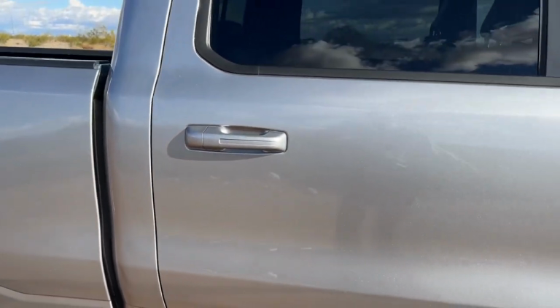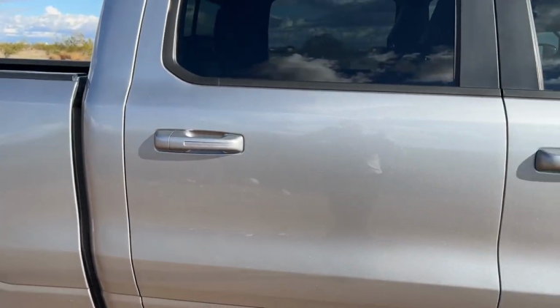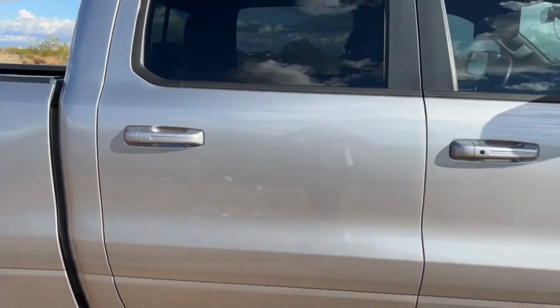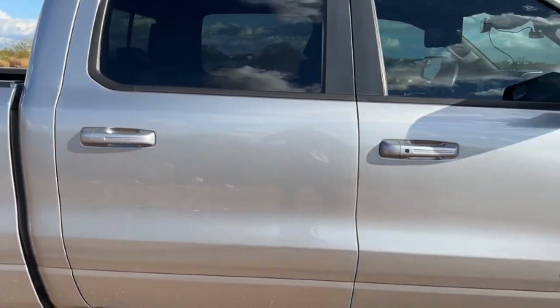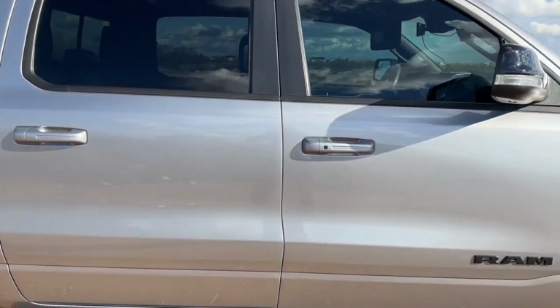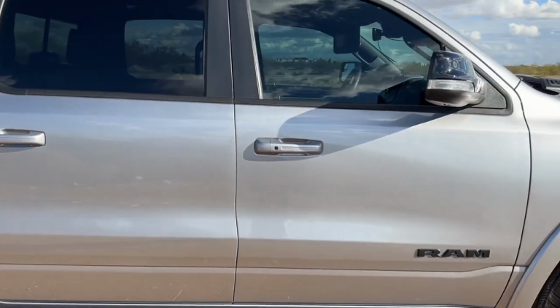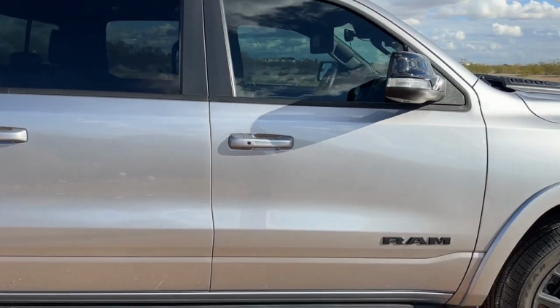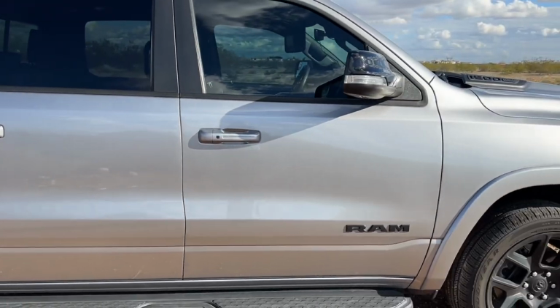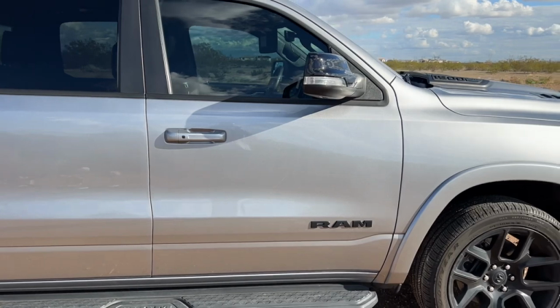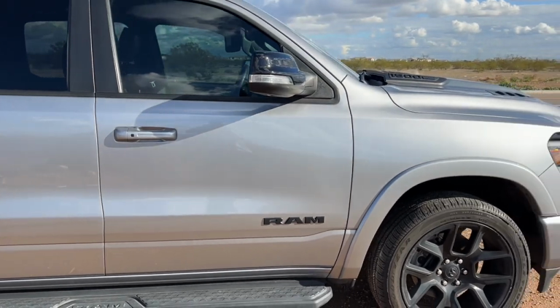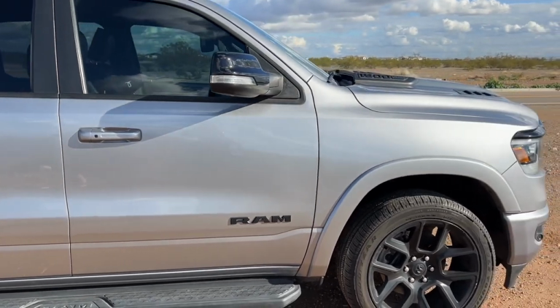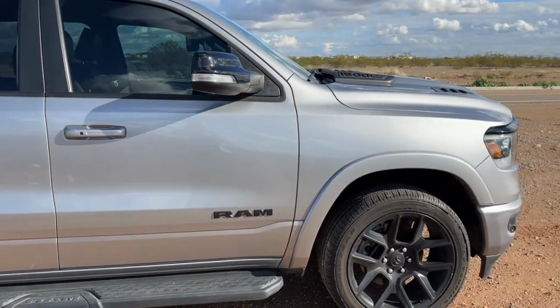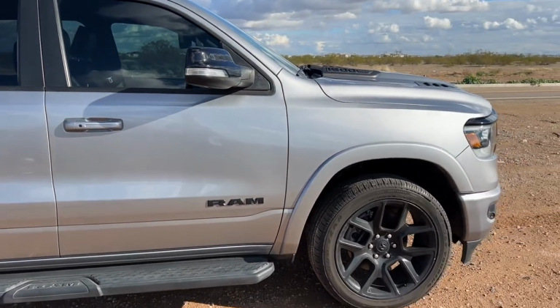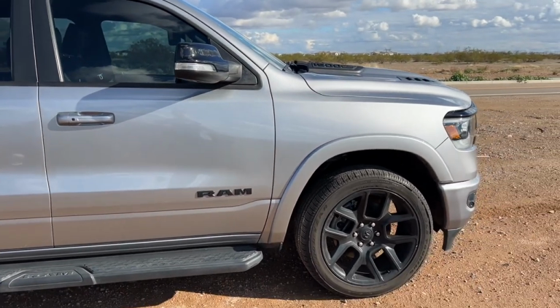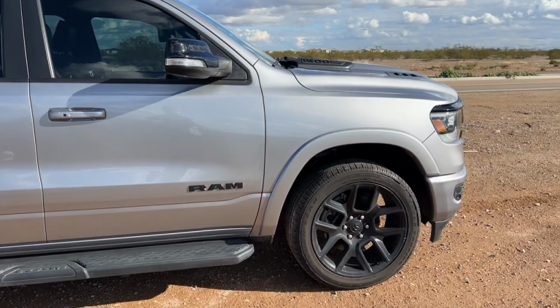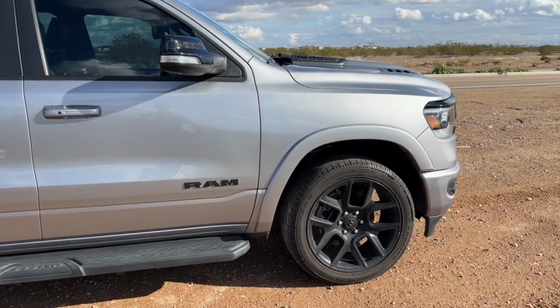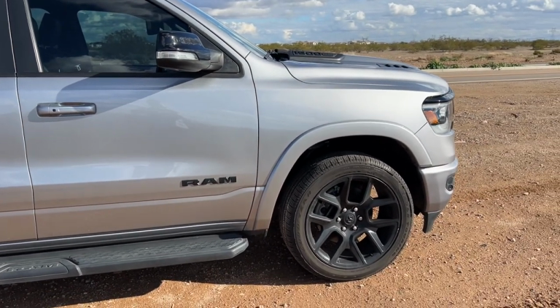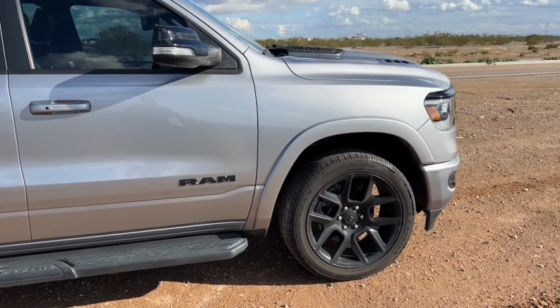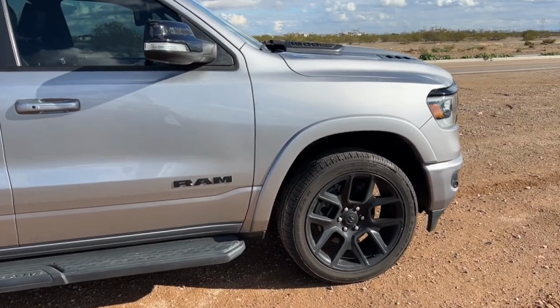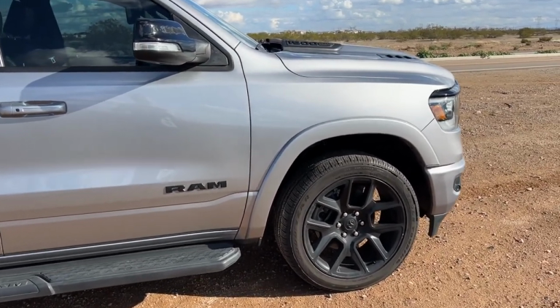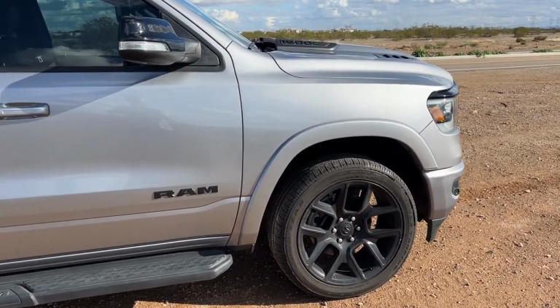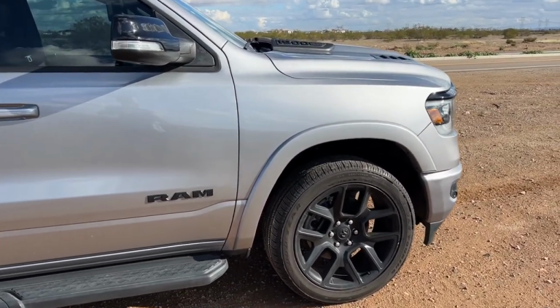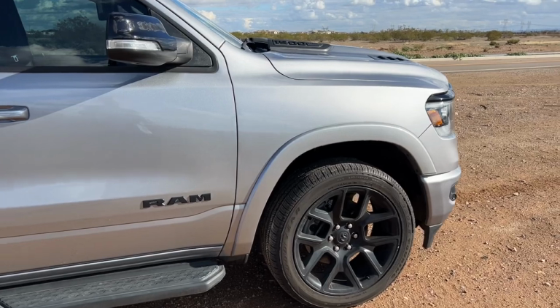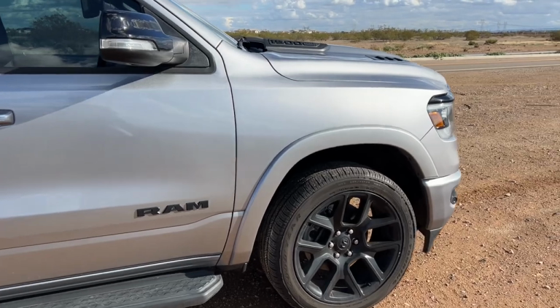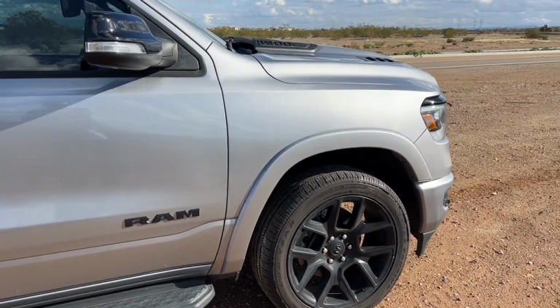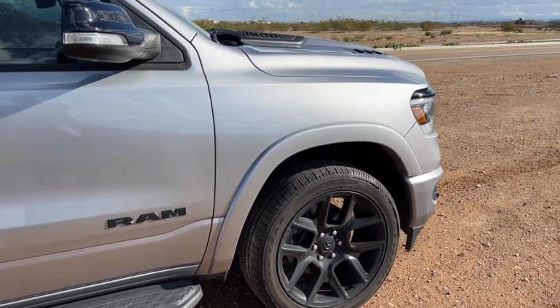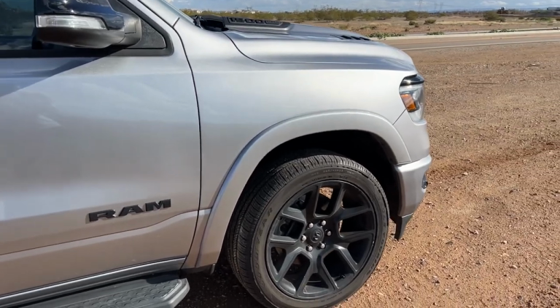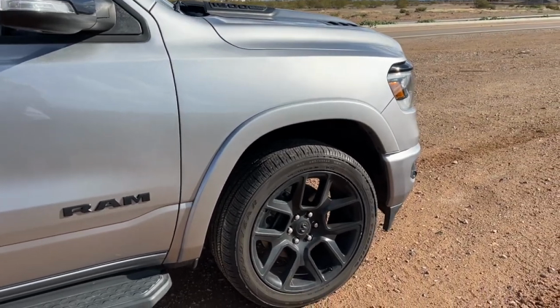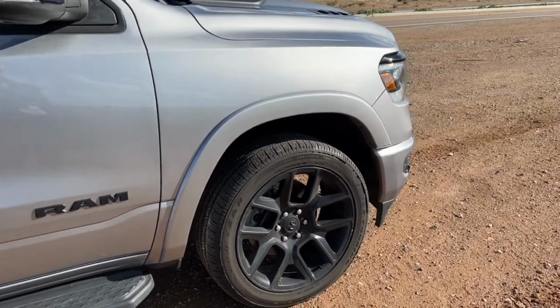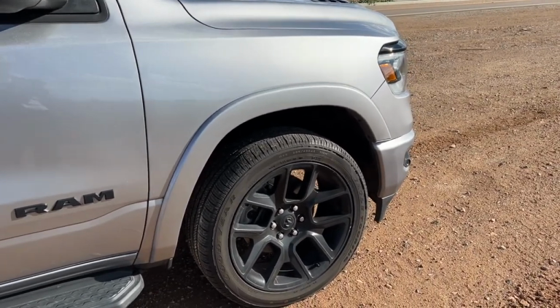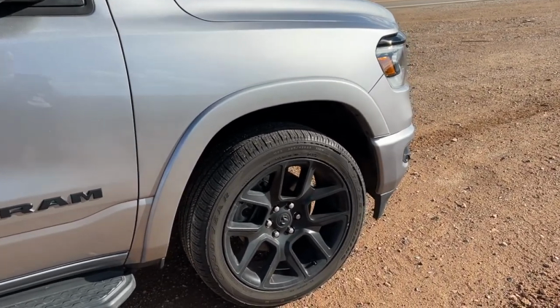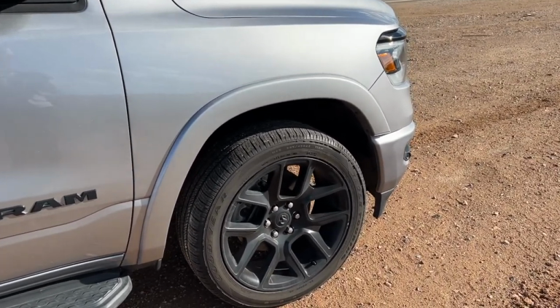I found that to be super smooth on our trip, which was about a 4,000-mile road trip during the winter here in December of 2022.